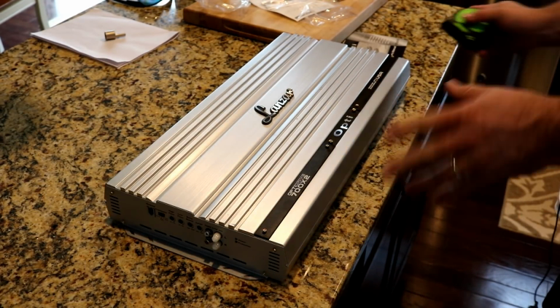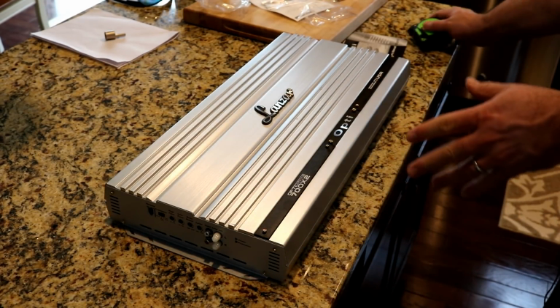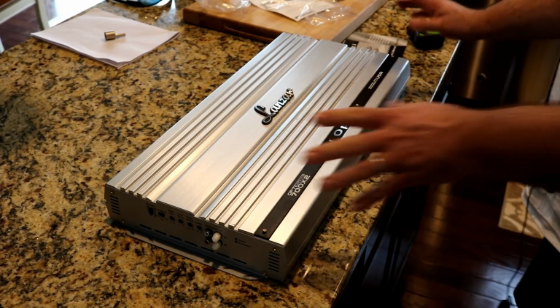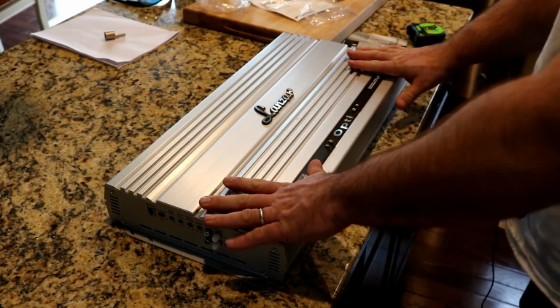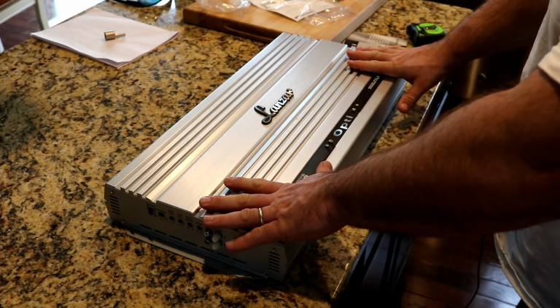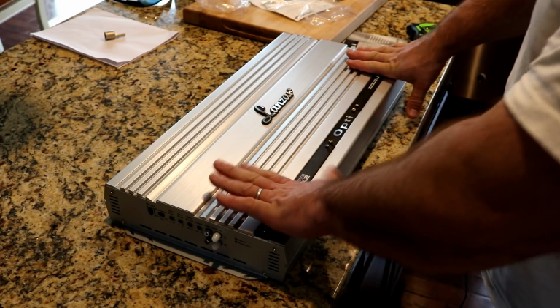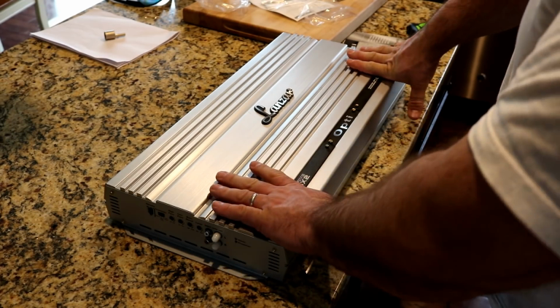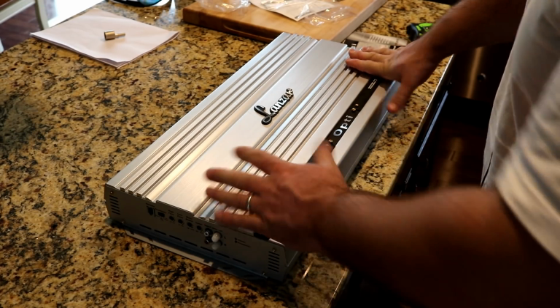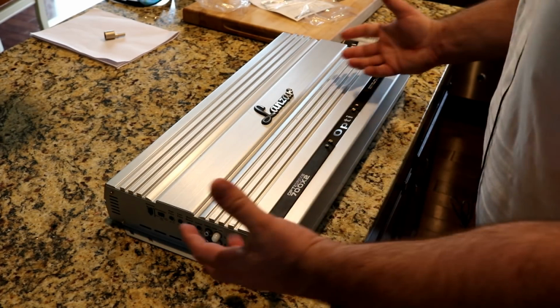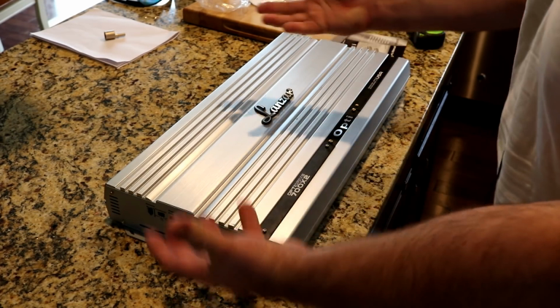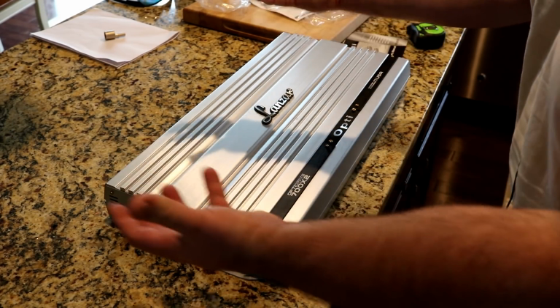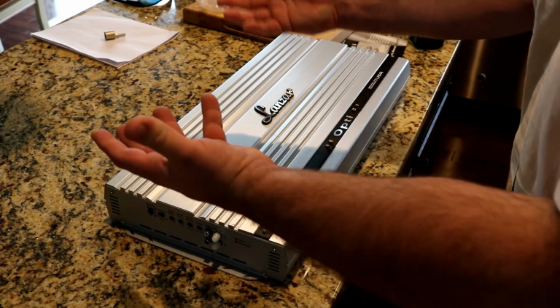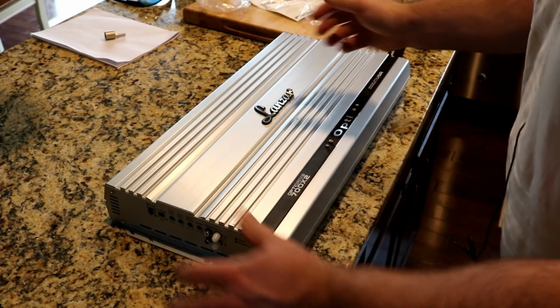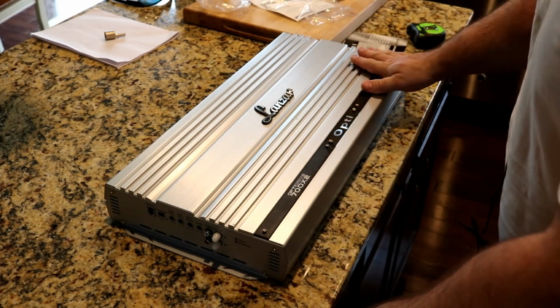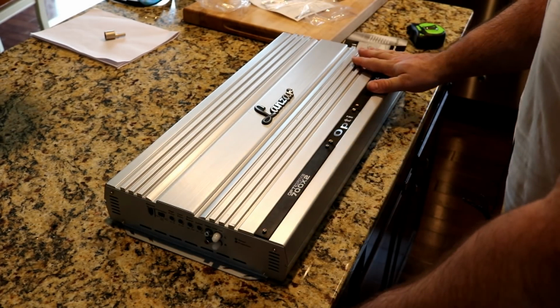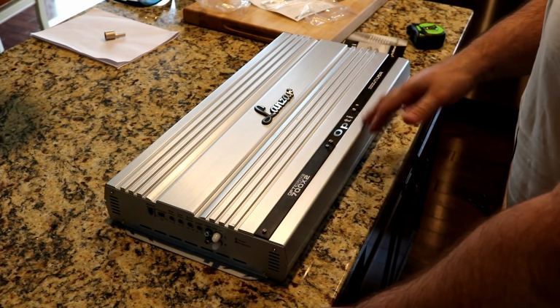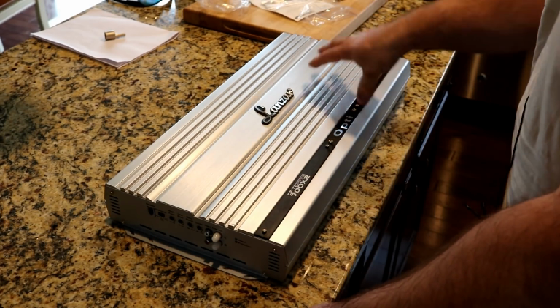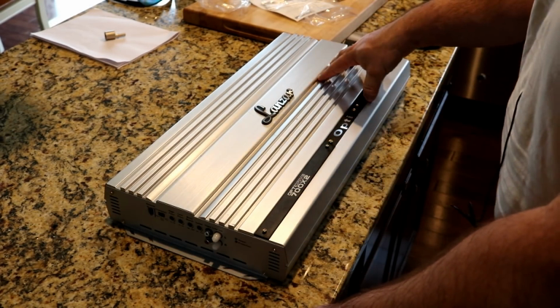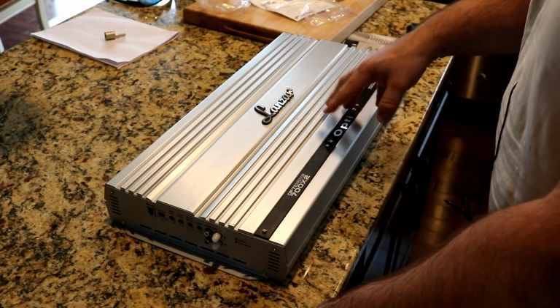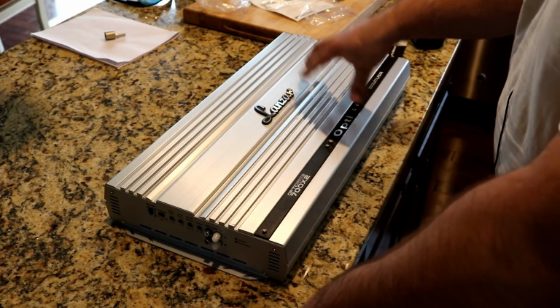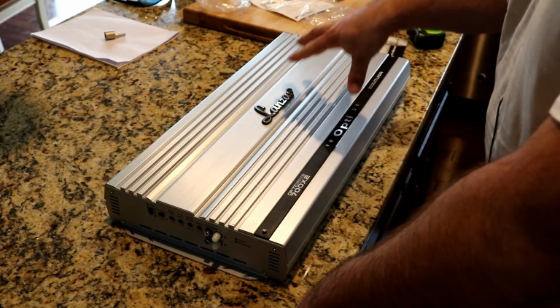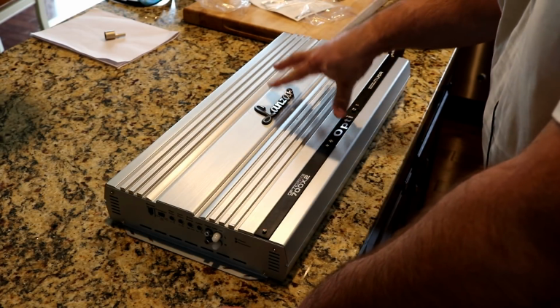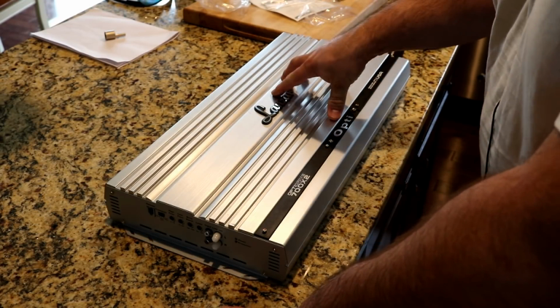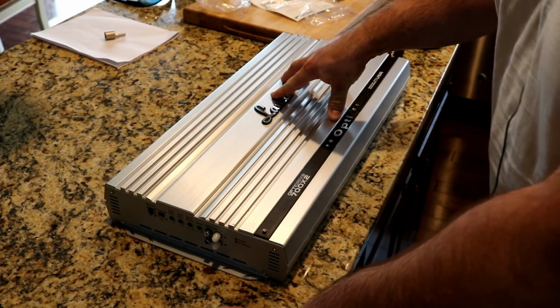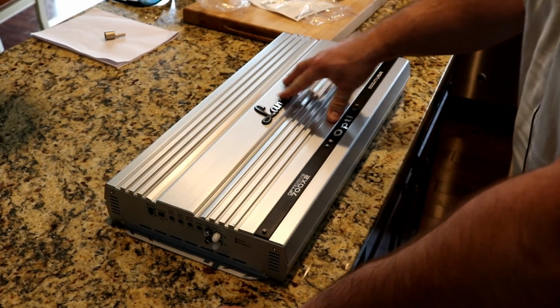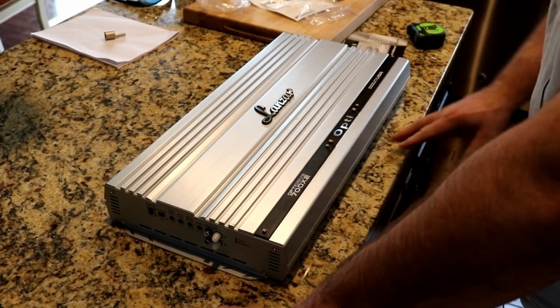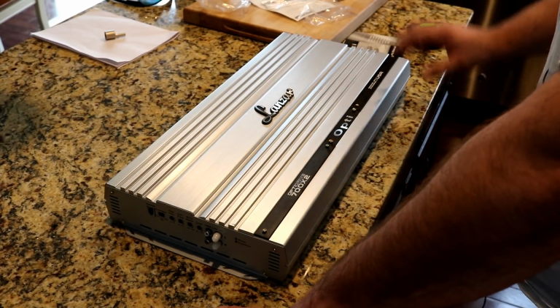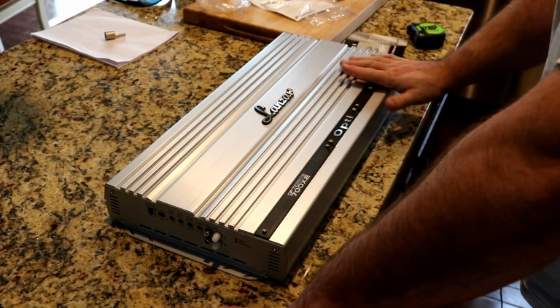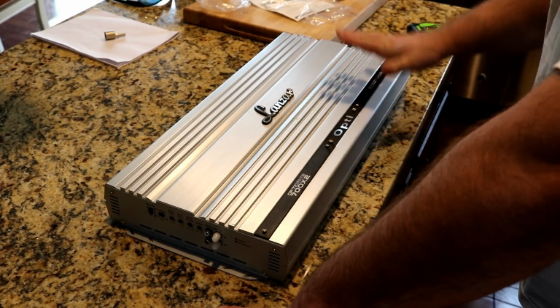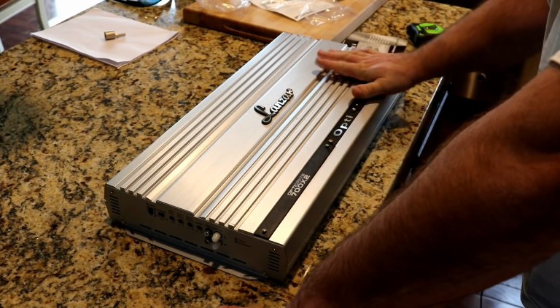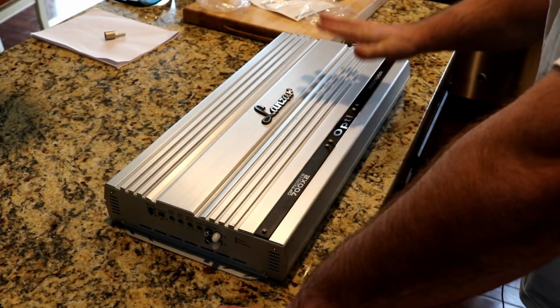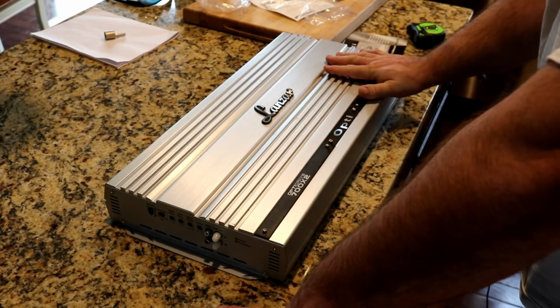From the lift-o-meter, I figure this is somewhere around 25 to 30 plus pounds. This is a big, heavy amp.